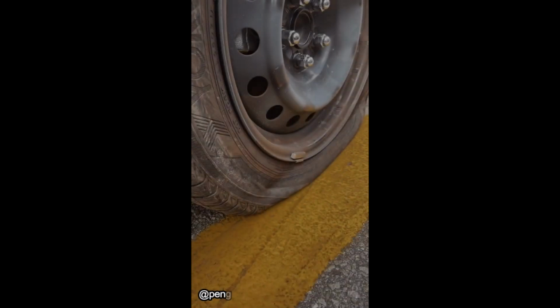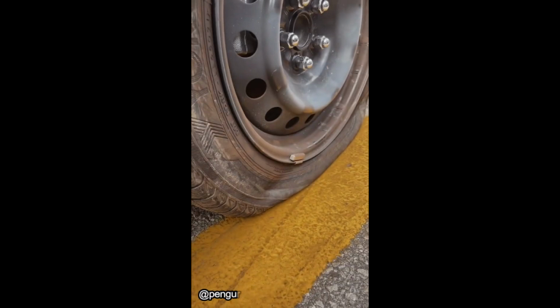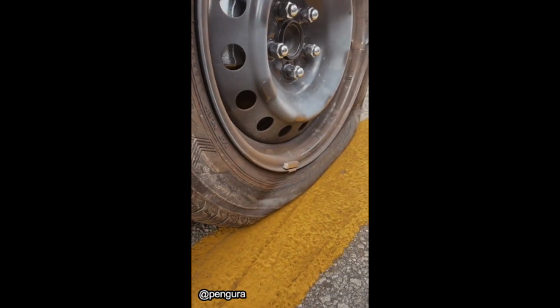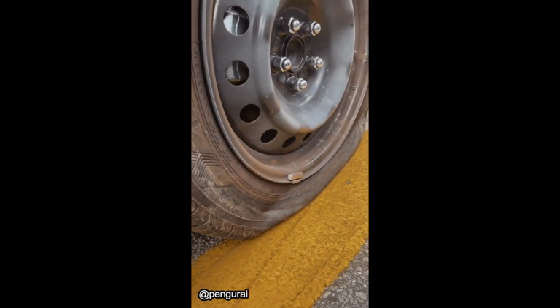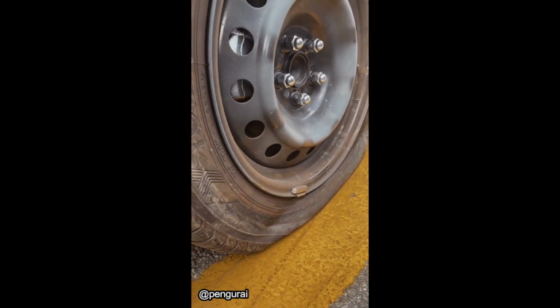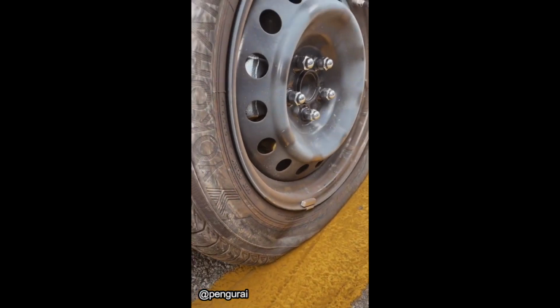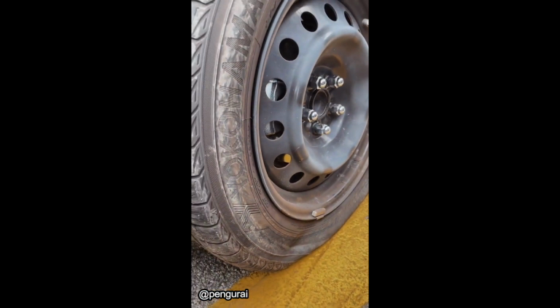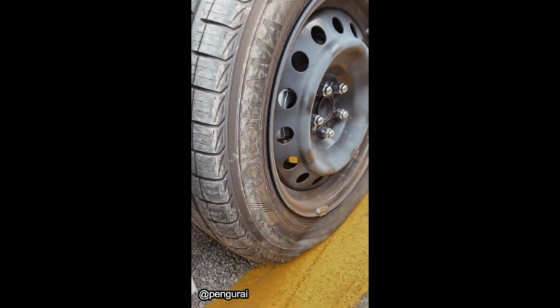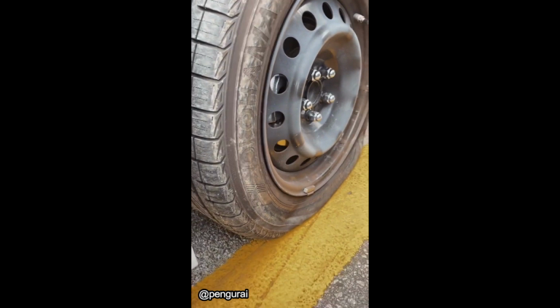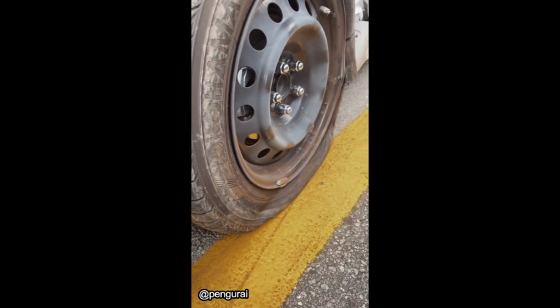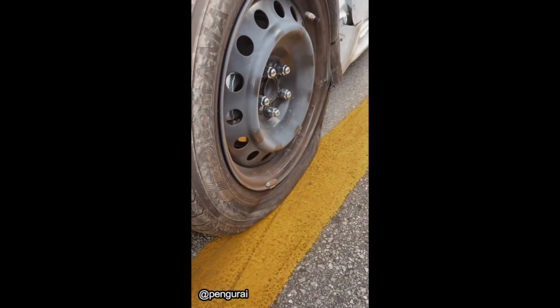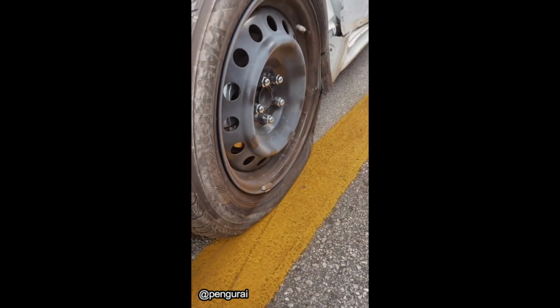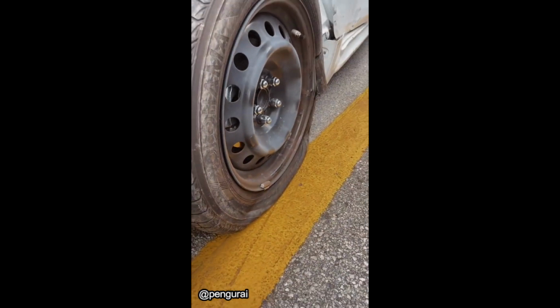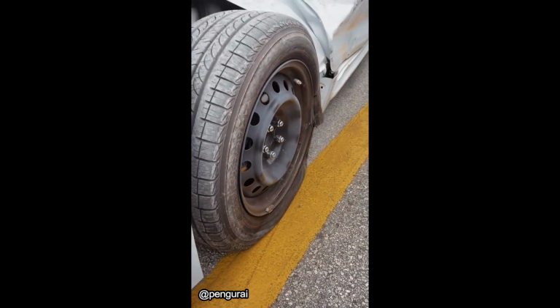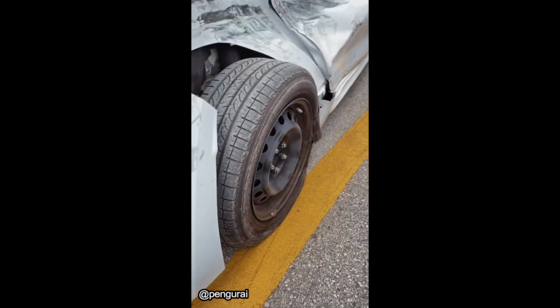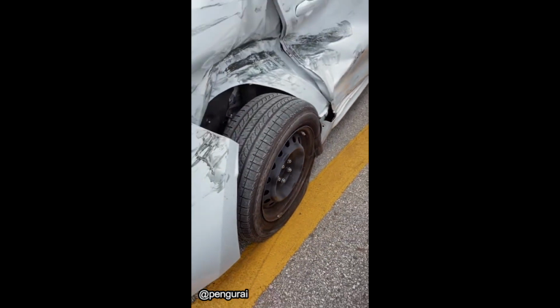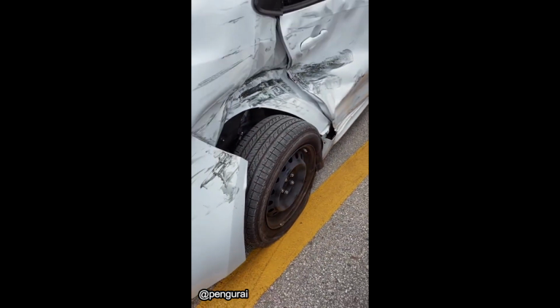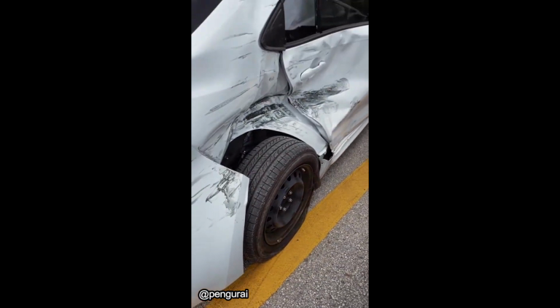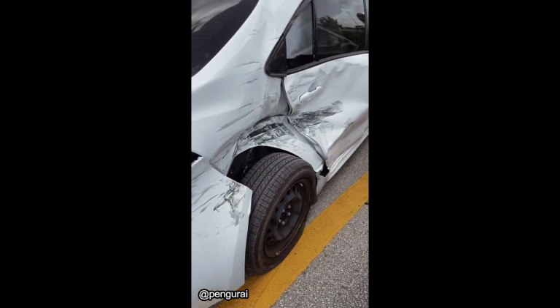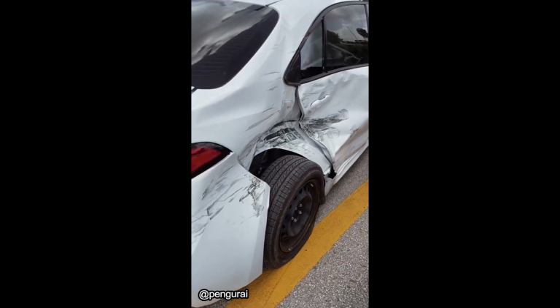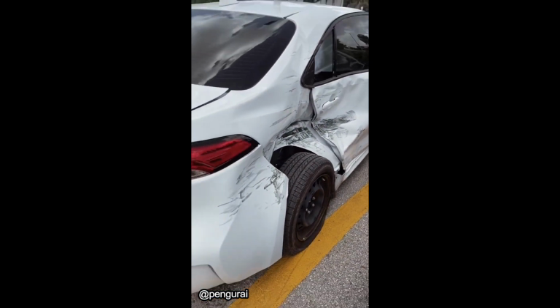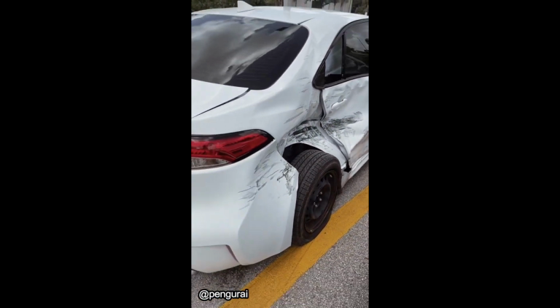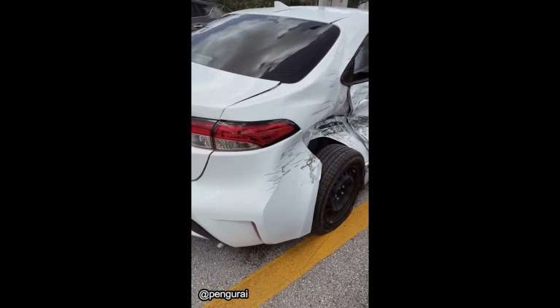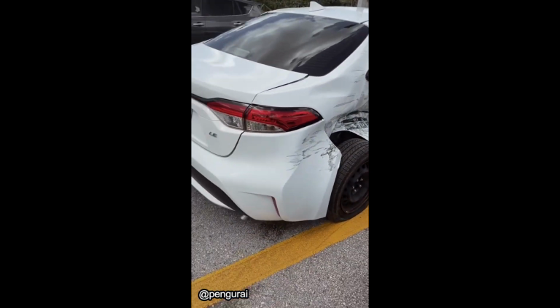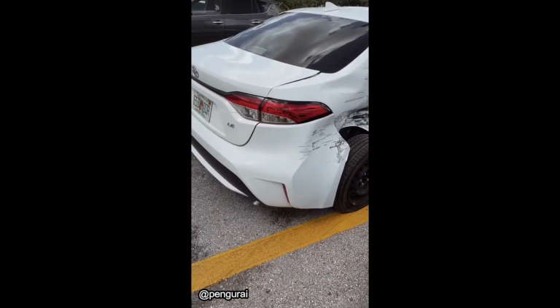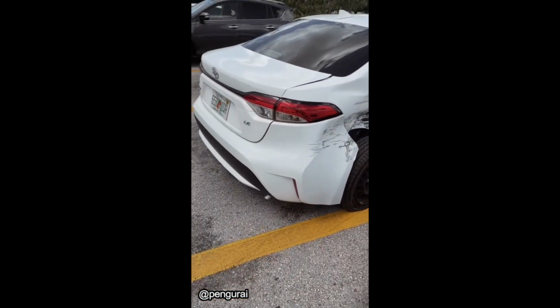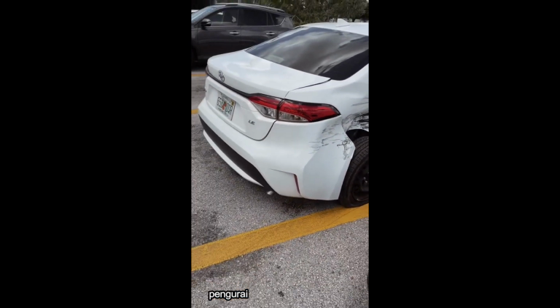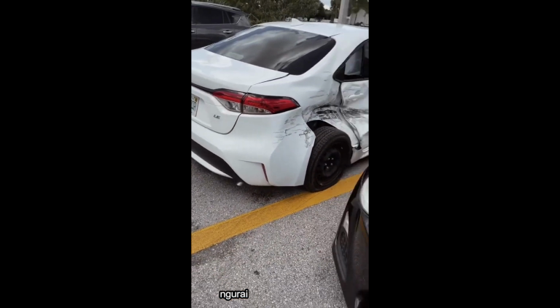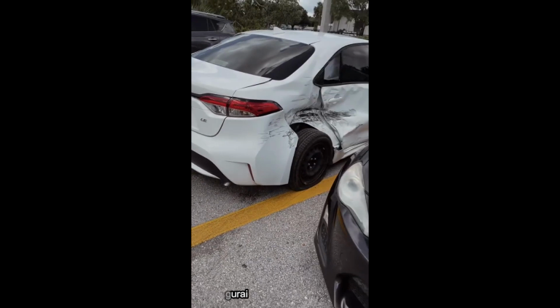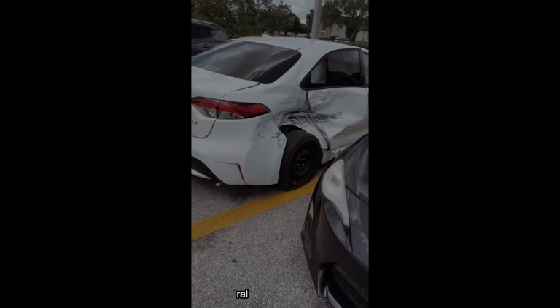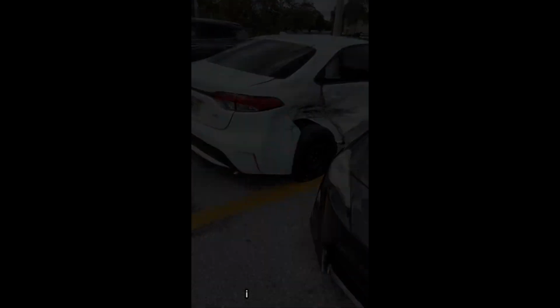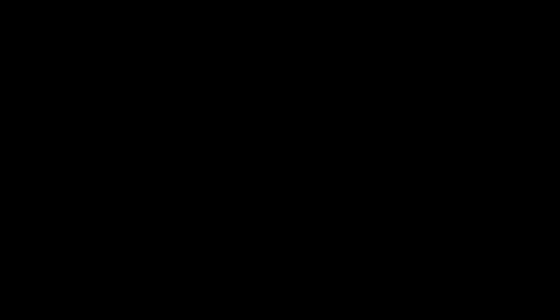I broke my tire. My tire is broken. Look at my tire — my tire is broken.